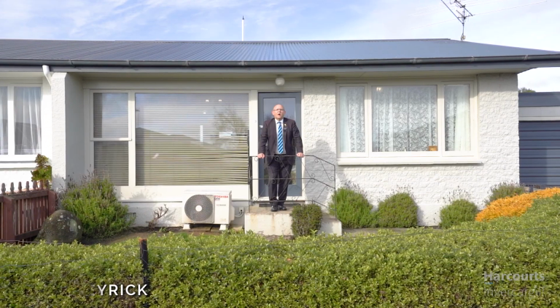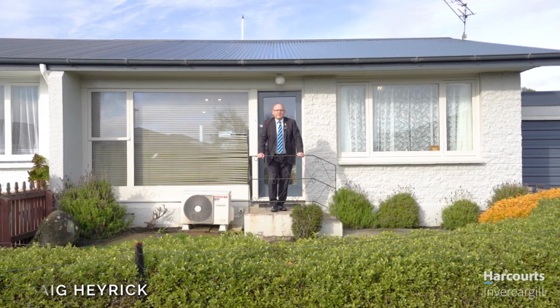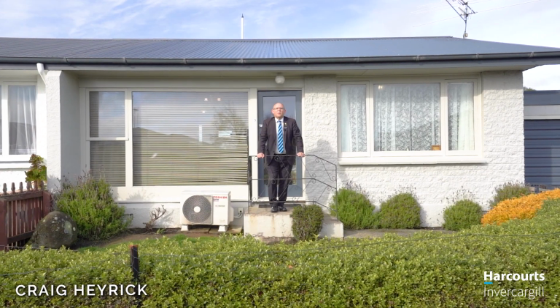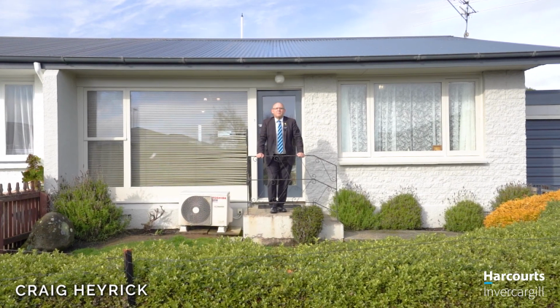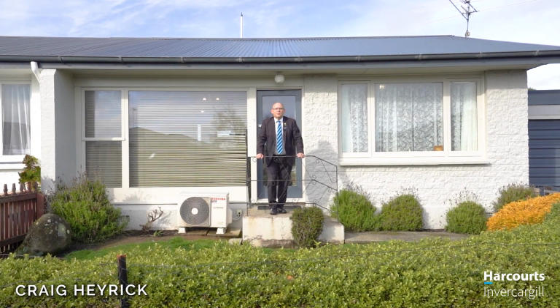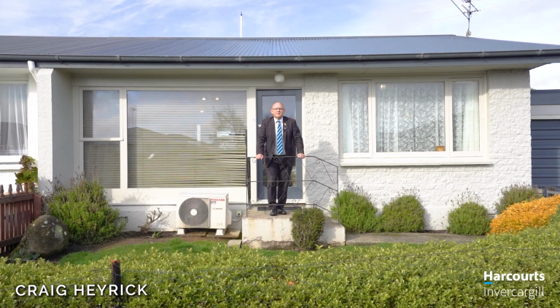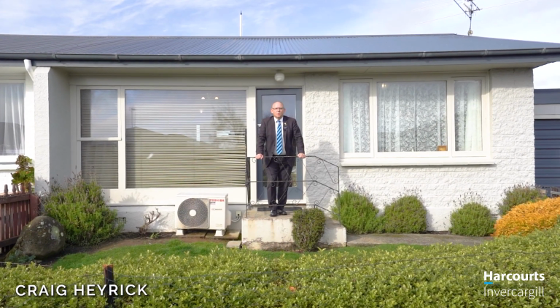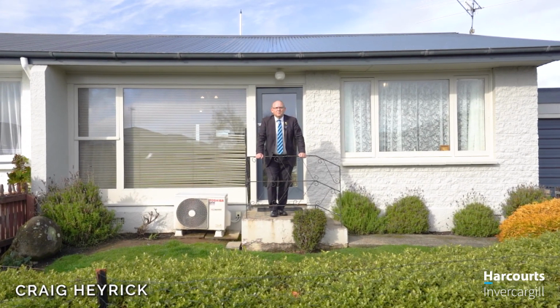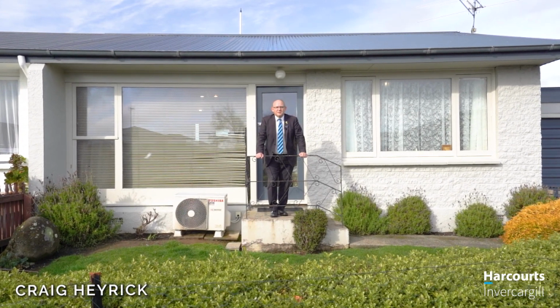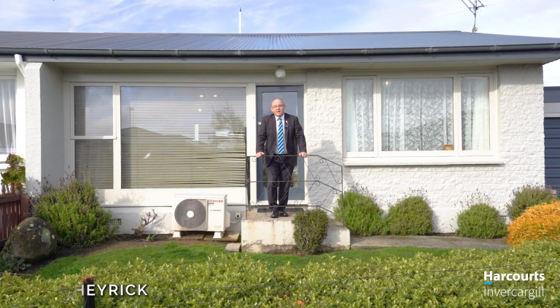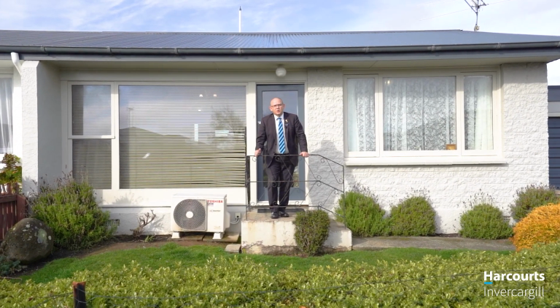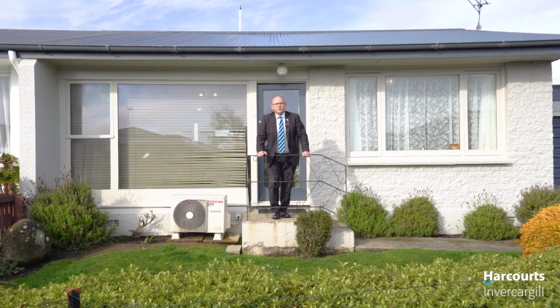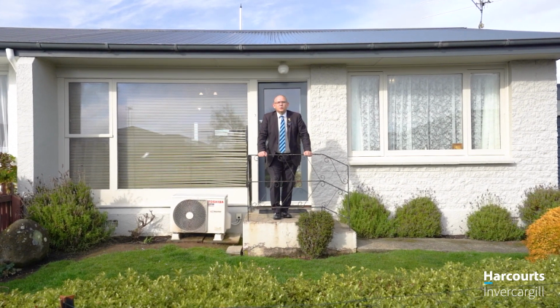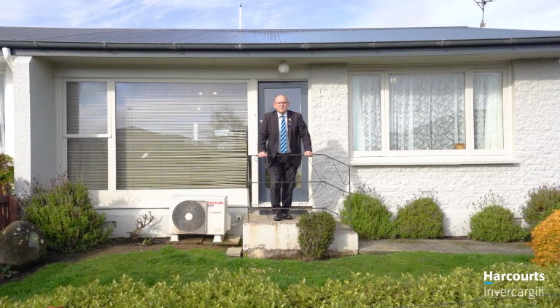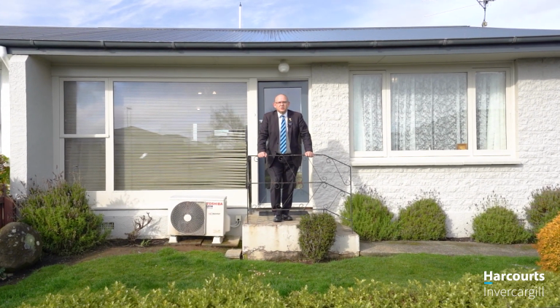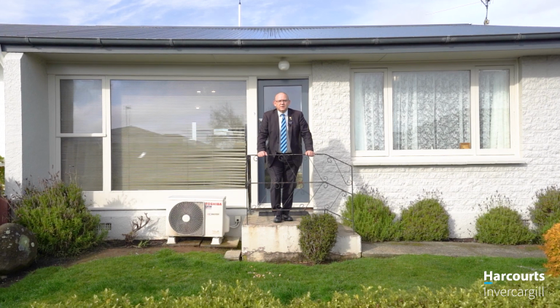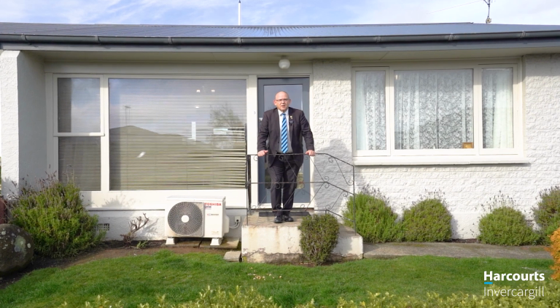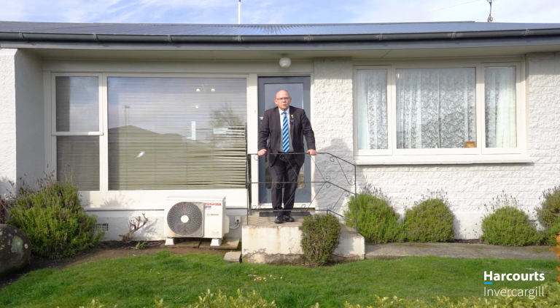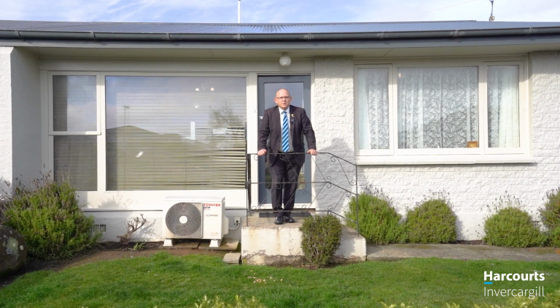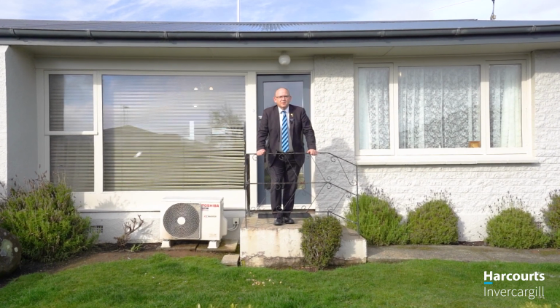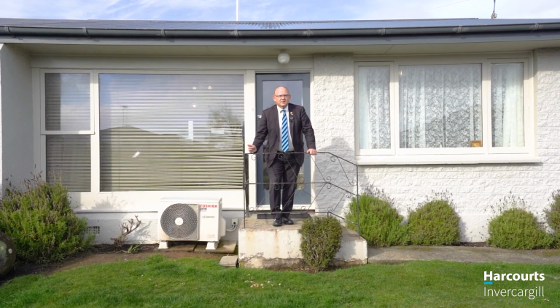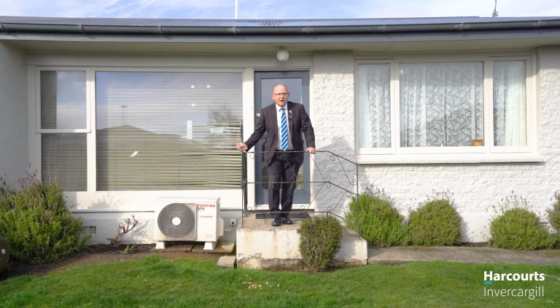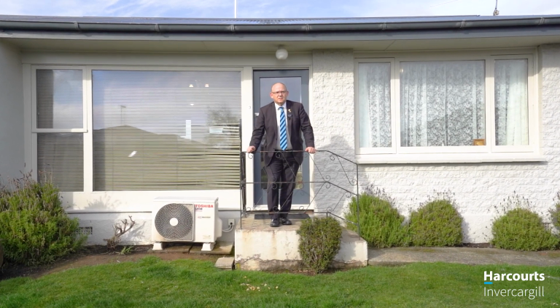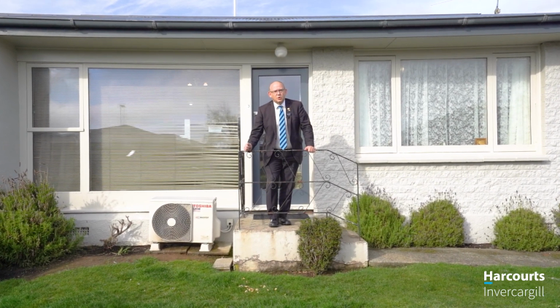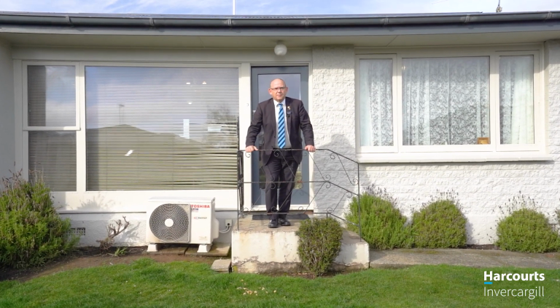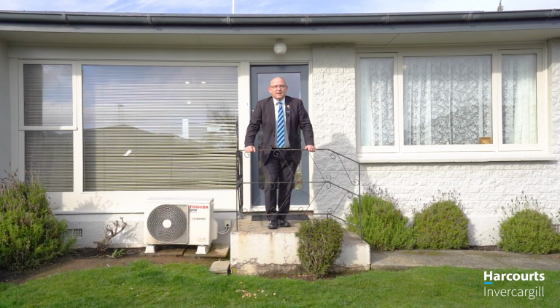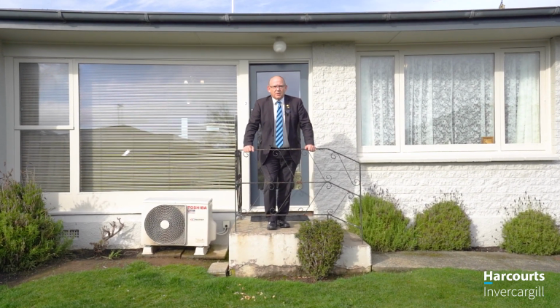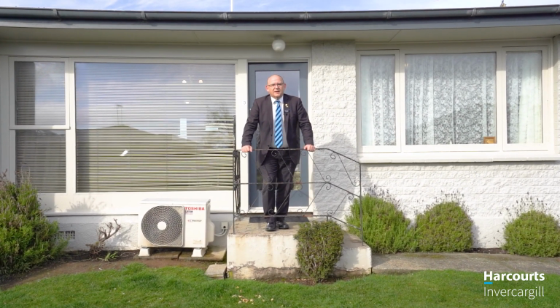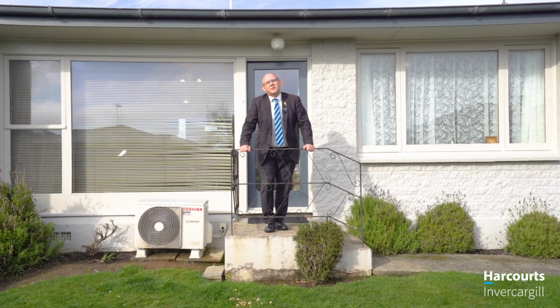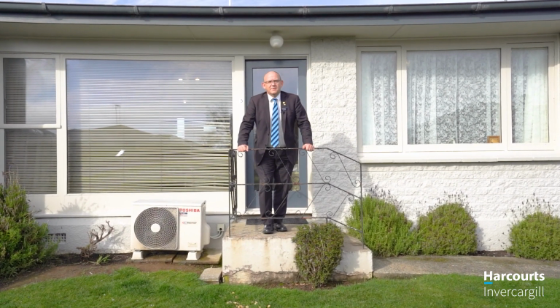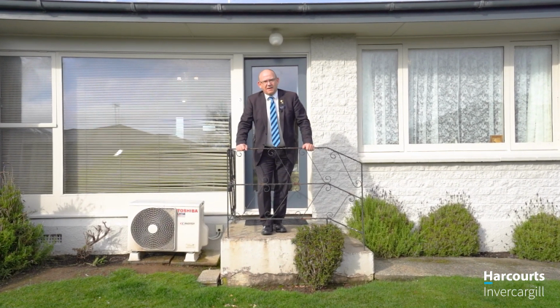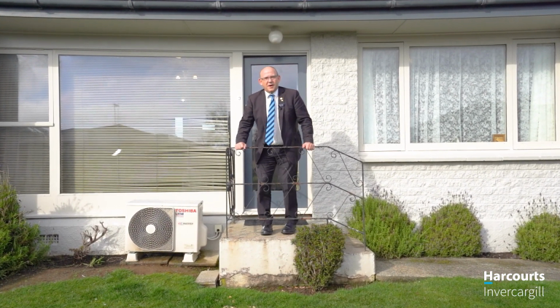Hi, I'm Craig from Harcourts. Welcome to Windsor, Unit 3, 27 Sterling Street. Two bedroom, double glazed, new carpet — it's worth a look. Let's go through, have a look round.